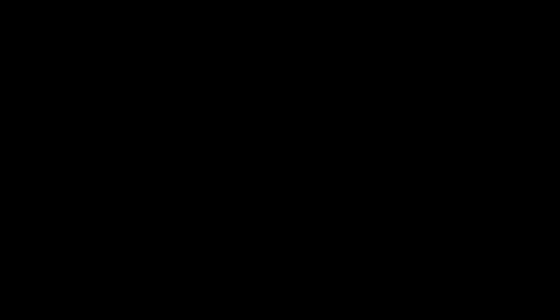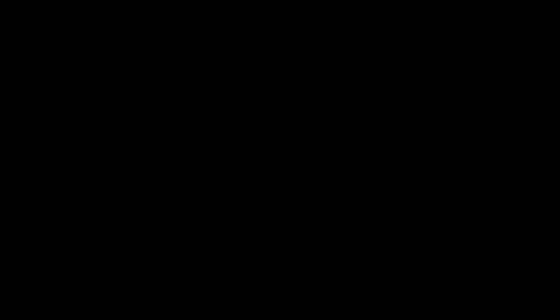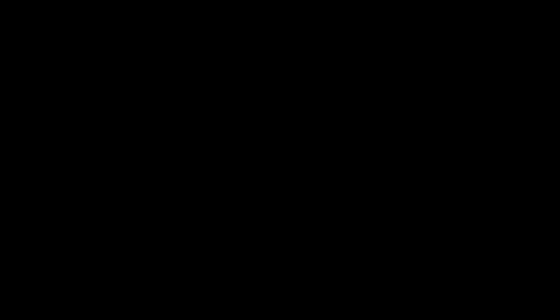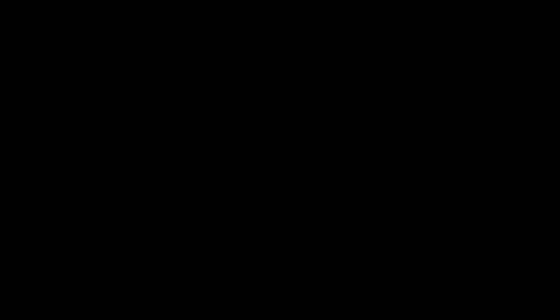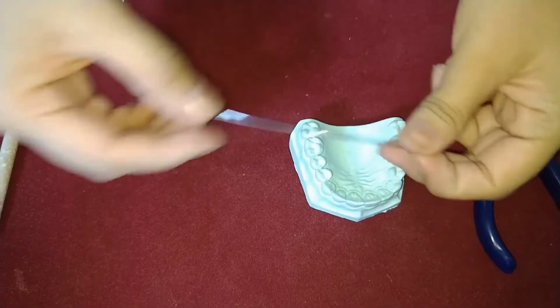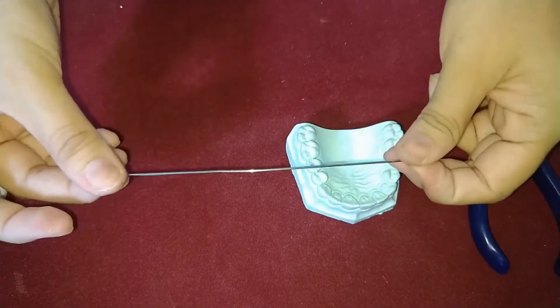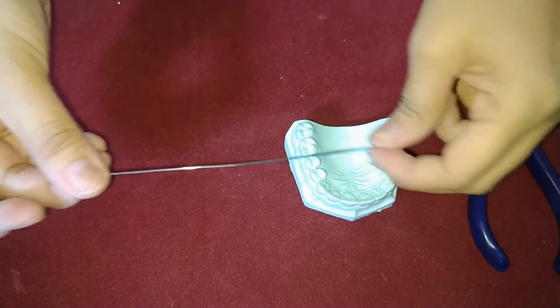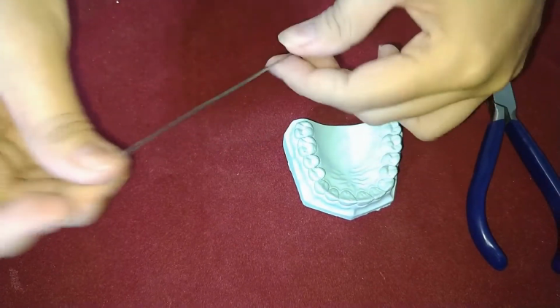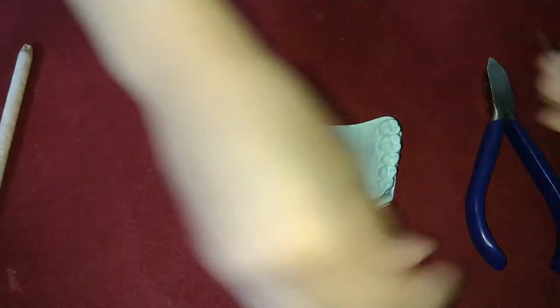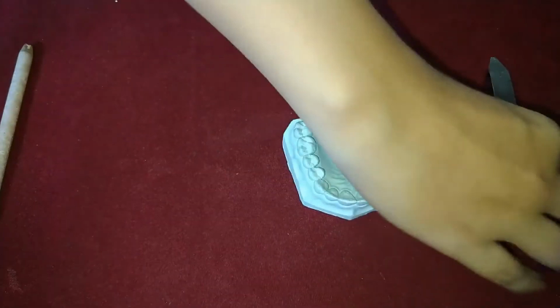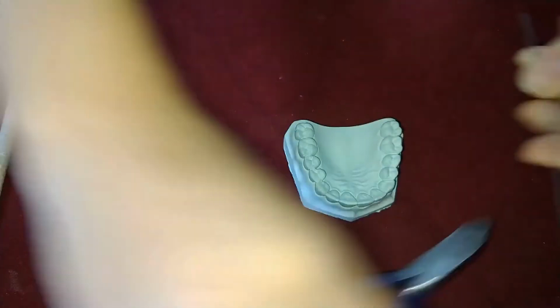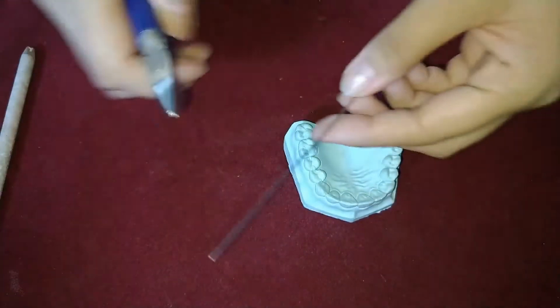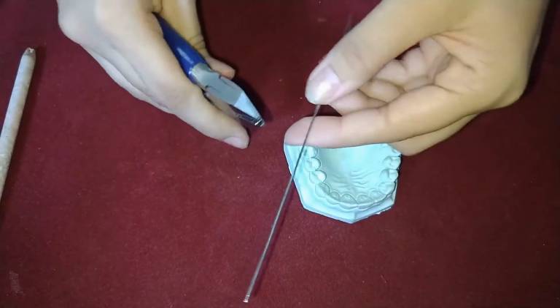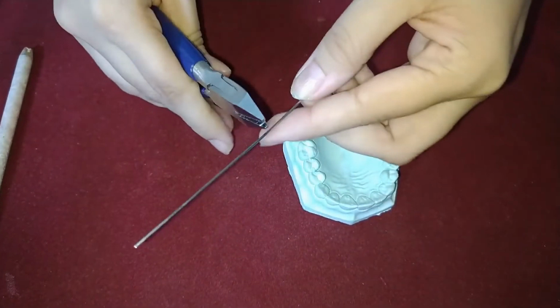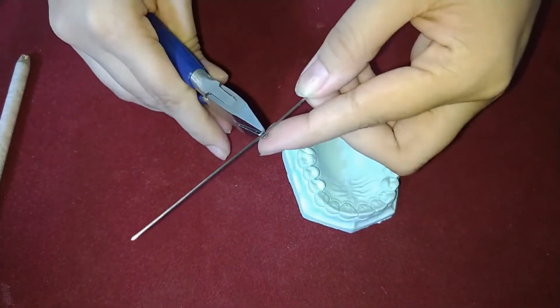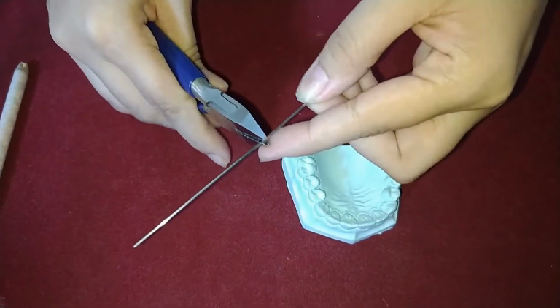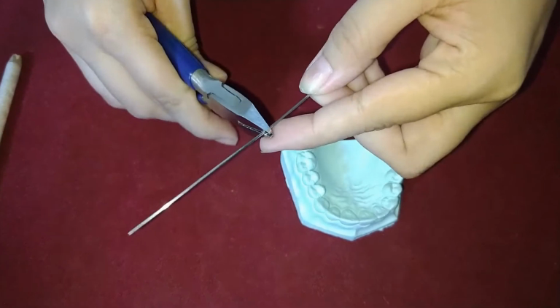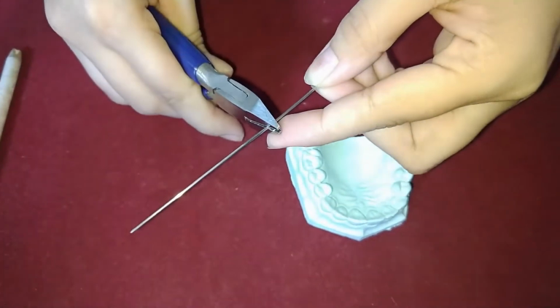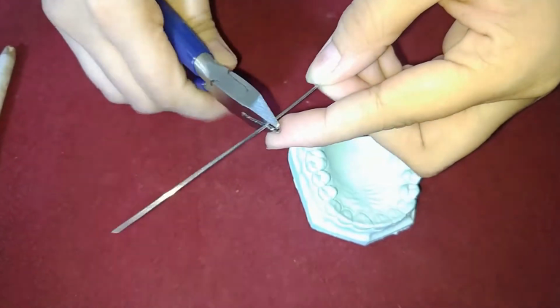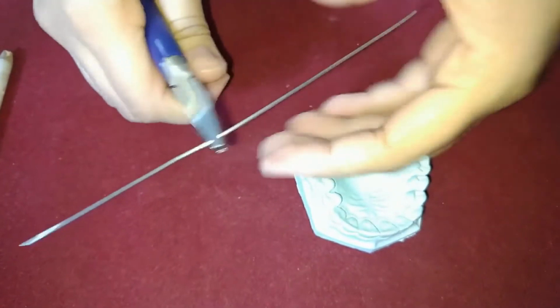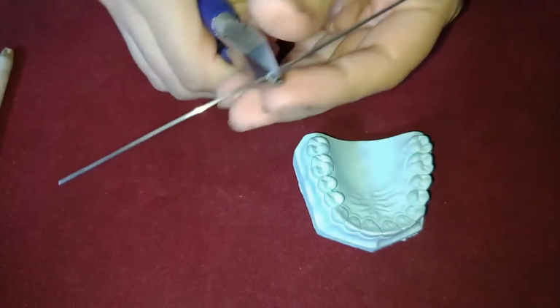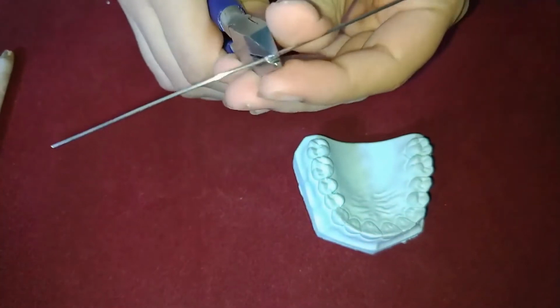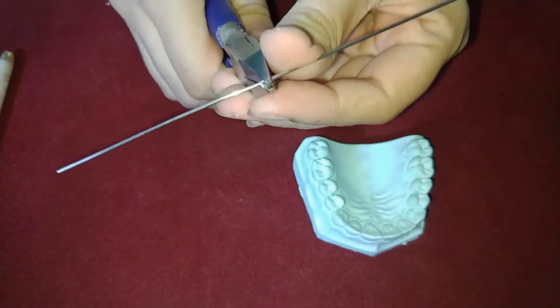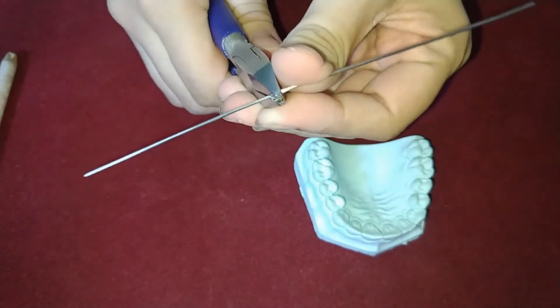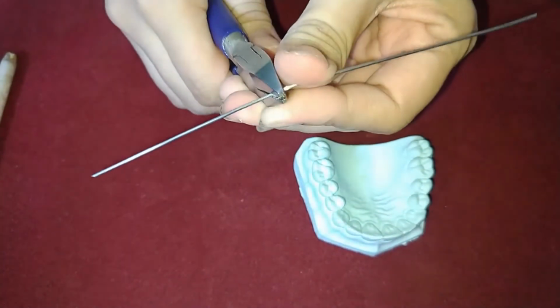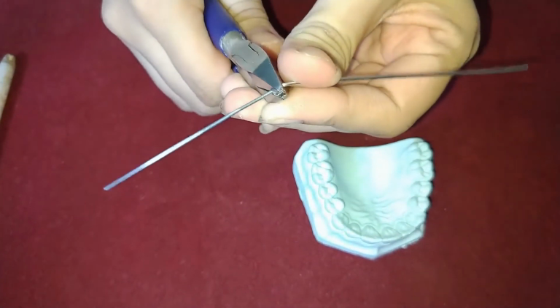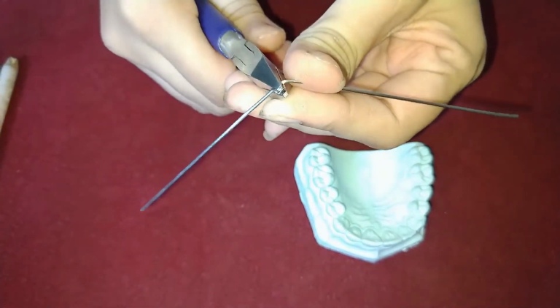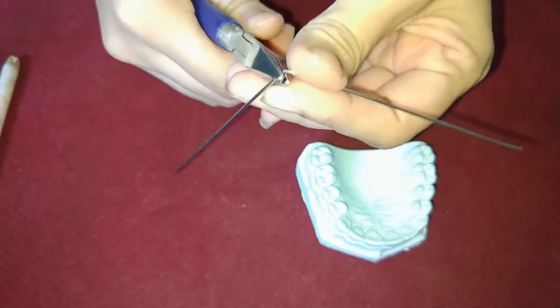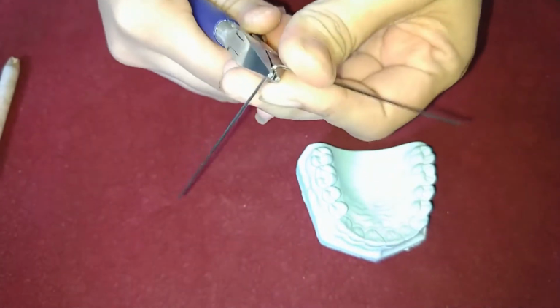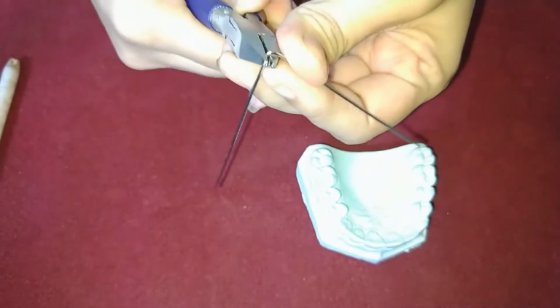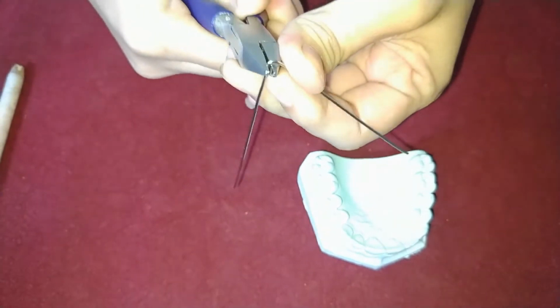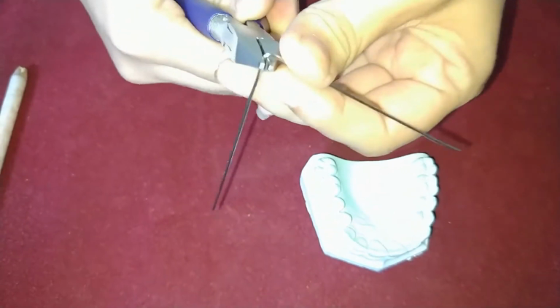Firstly, straighten the 19 gauge wire and take 10 cm of it. With the help of Adam's plier, give a sharp bend in the midline of this wire.